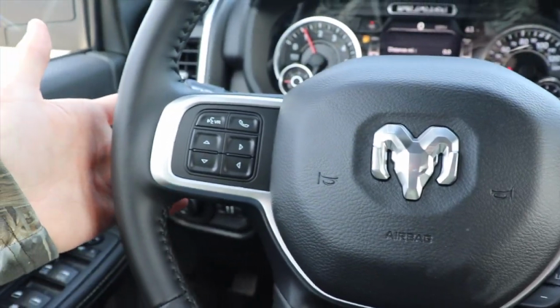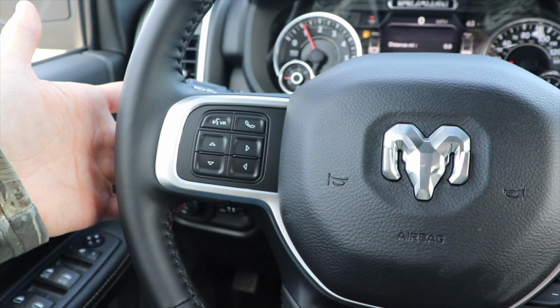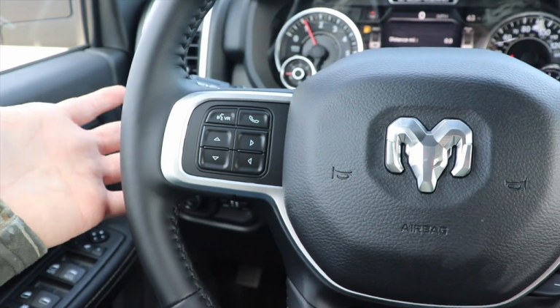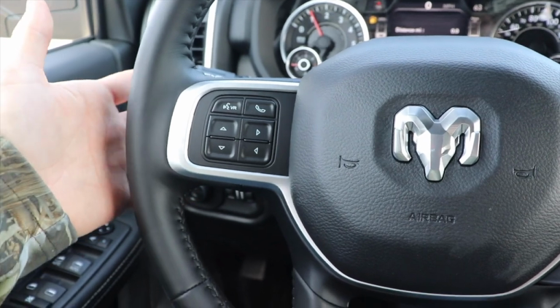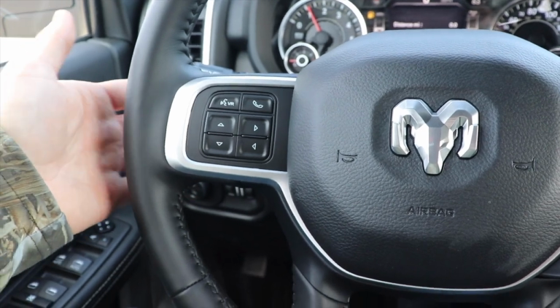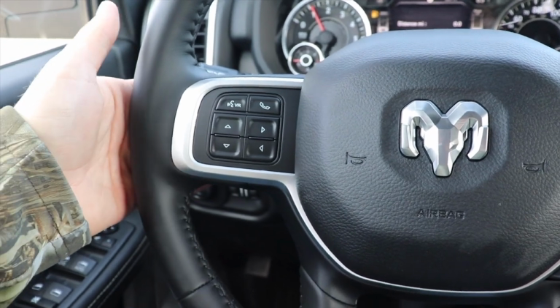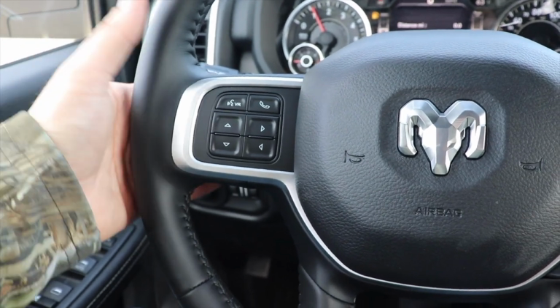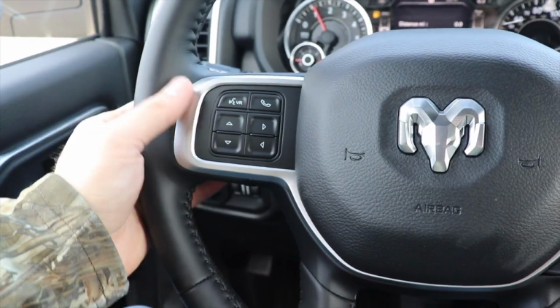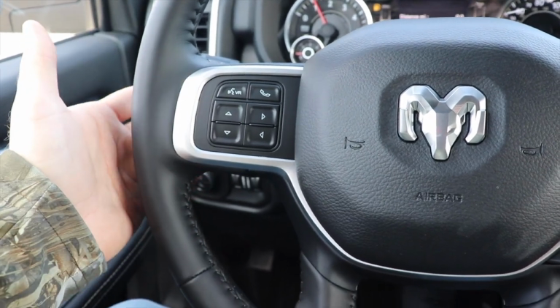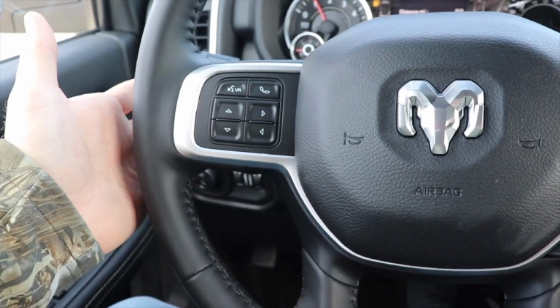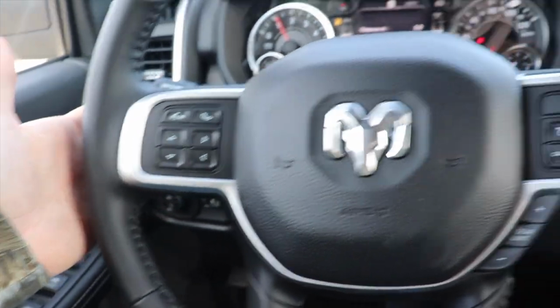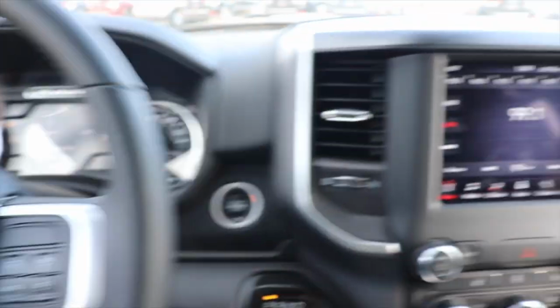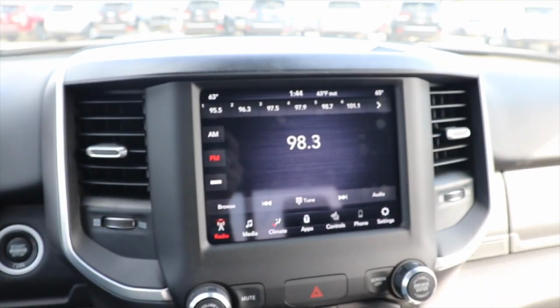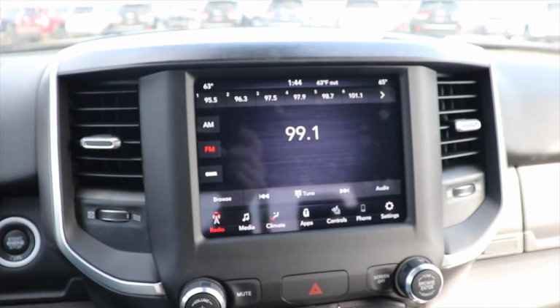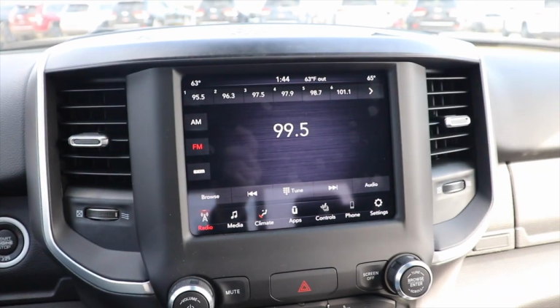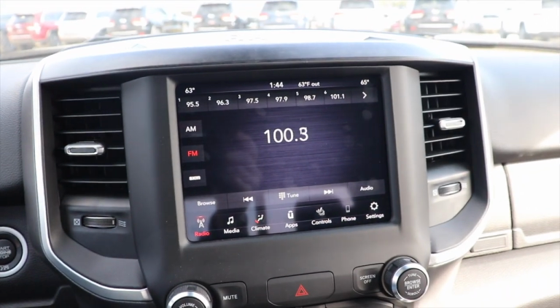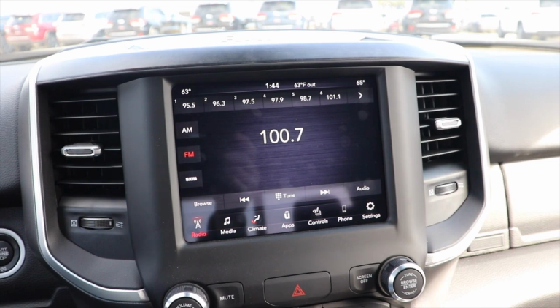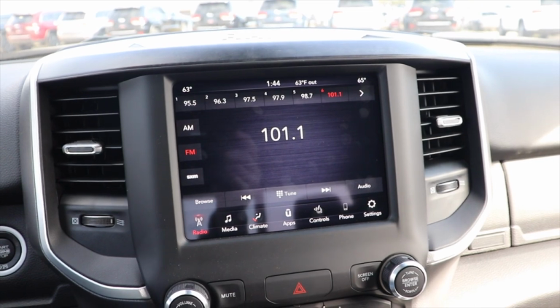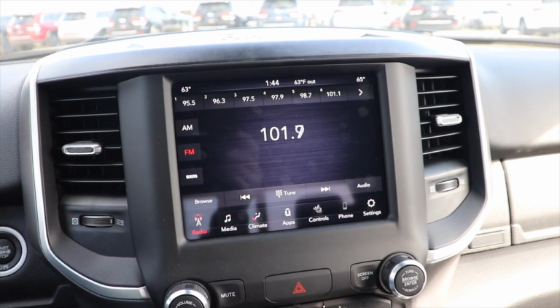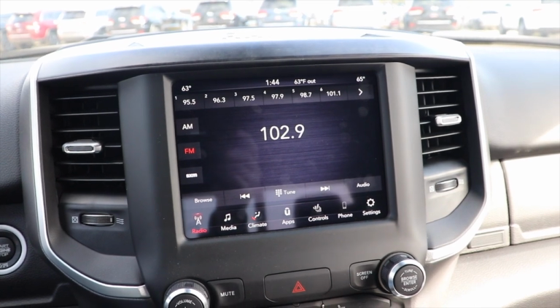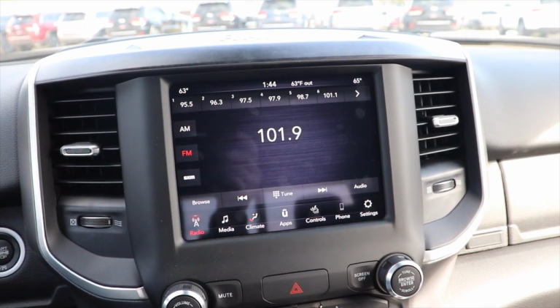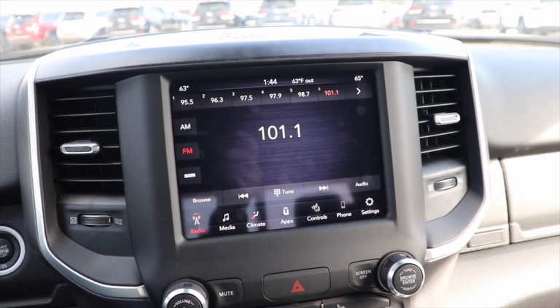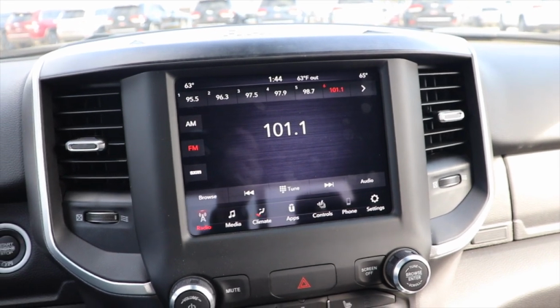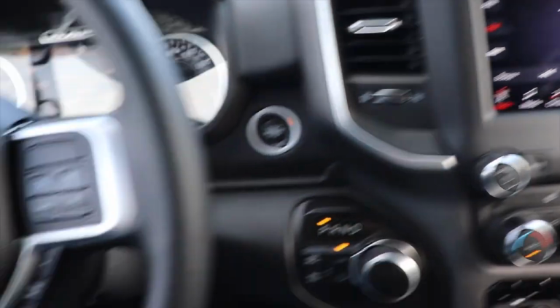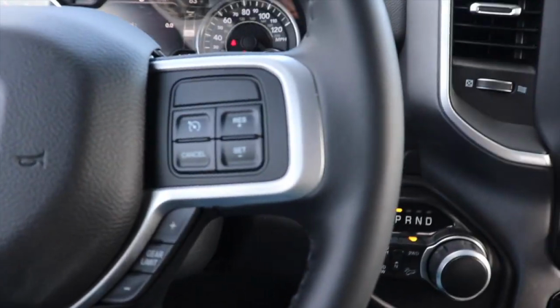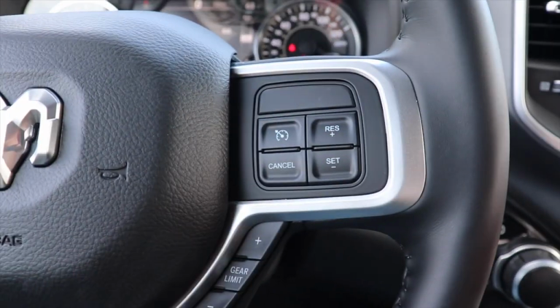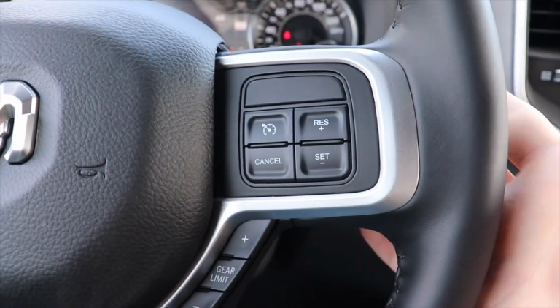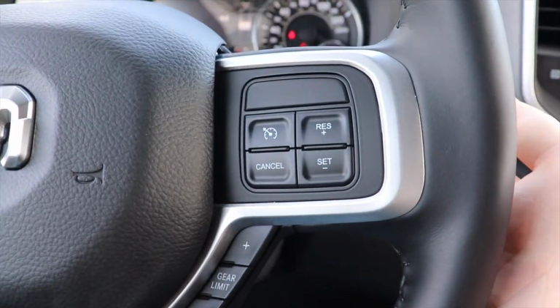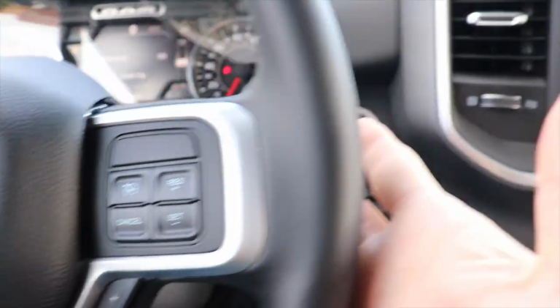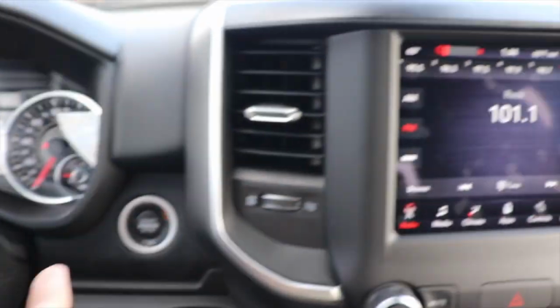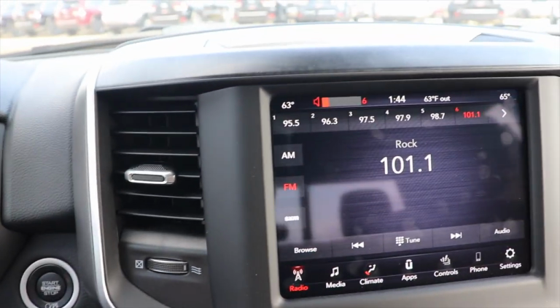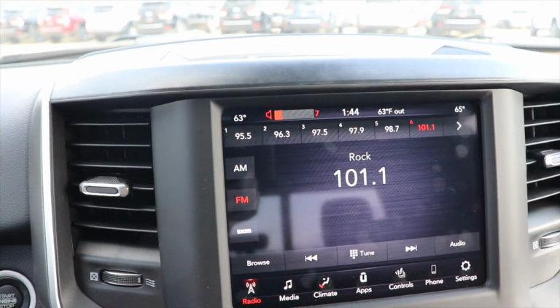Just like all FCA vehicles, on the back of the left side of the steering wheel you have your seek or scan button. And then on the back of the right side of the steering wheel we've got your volume rocker.